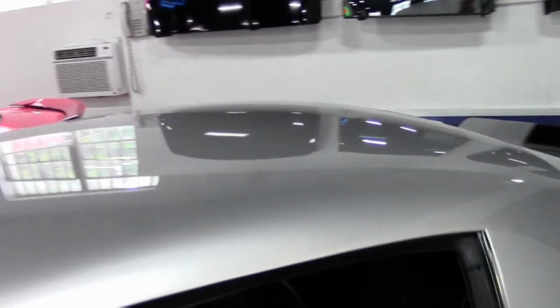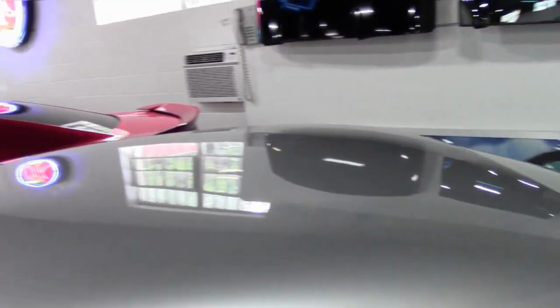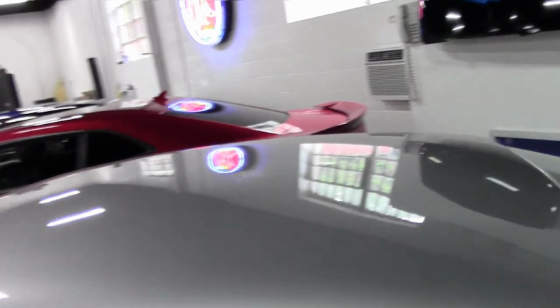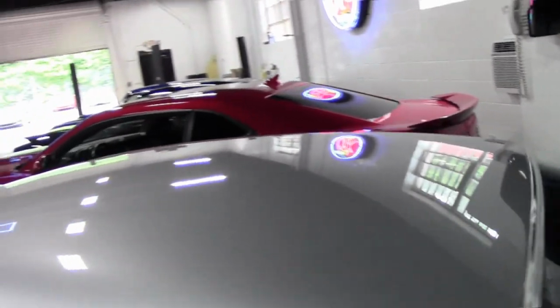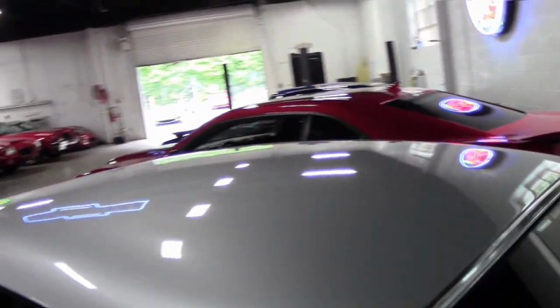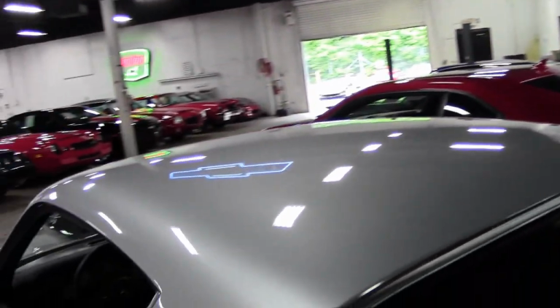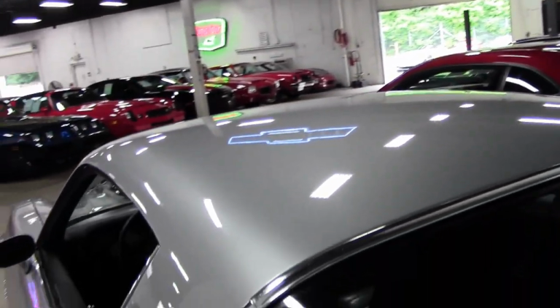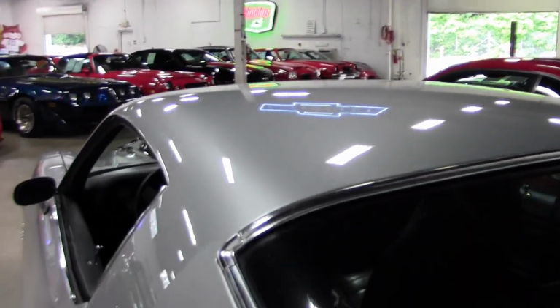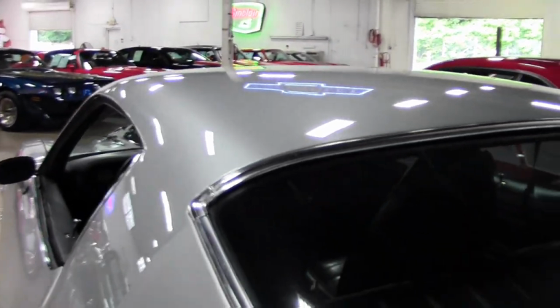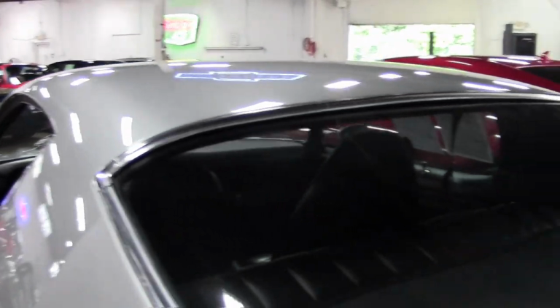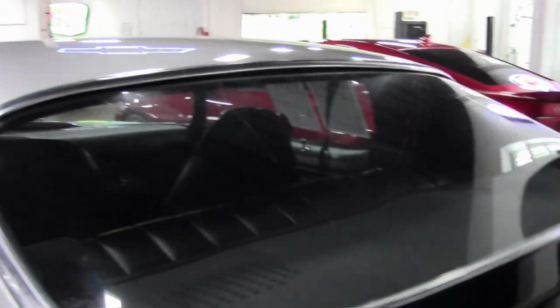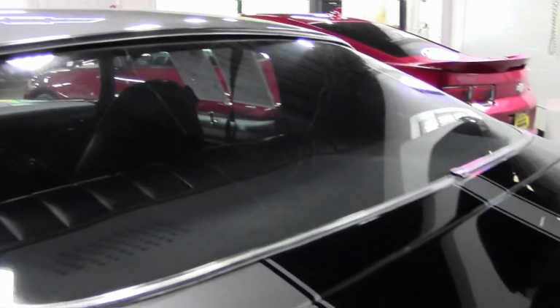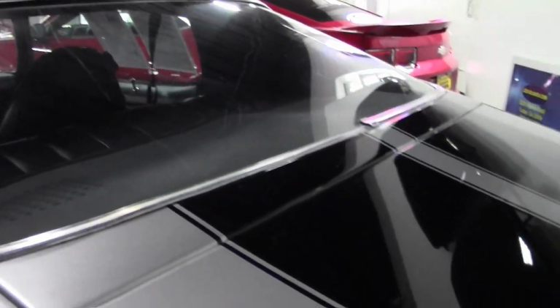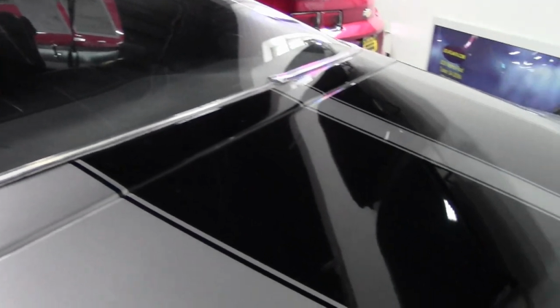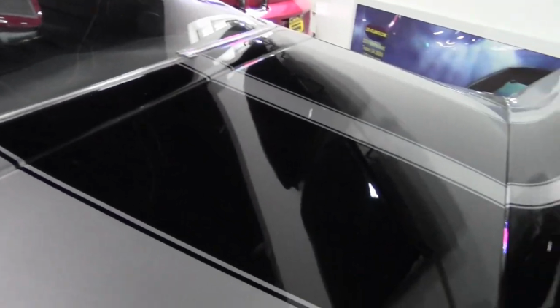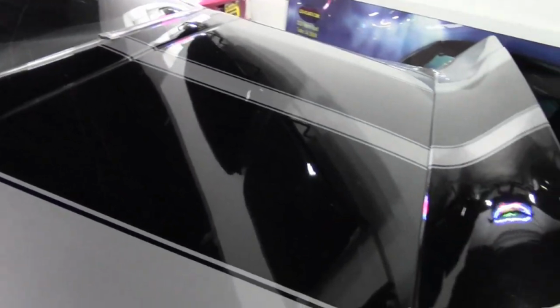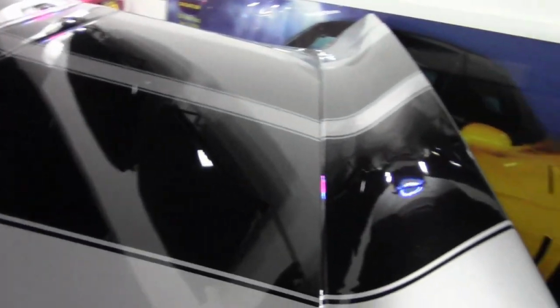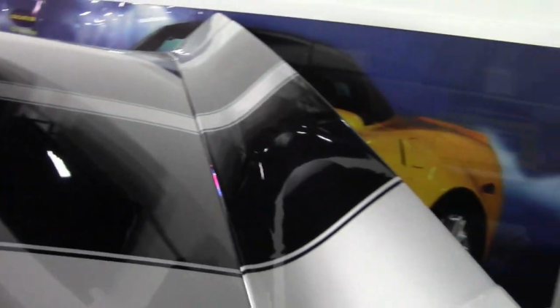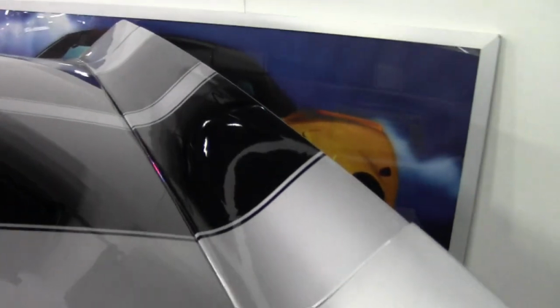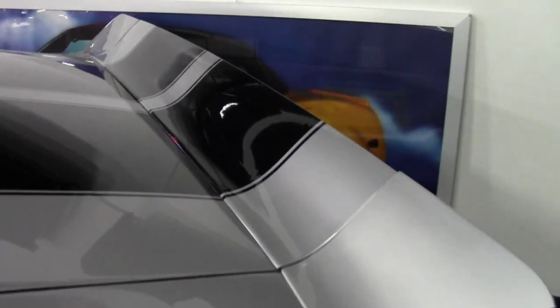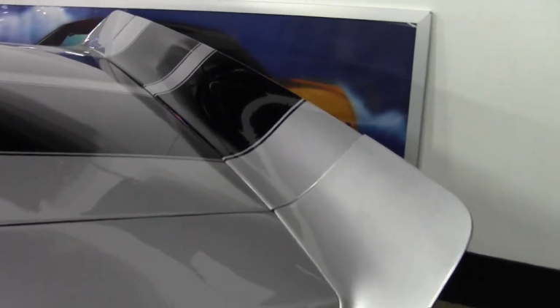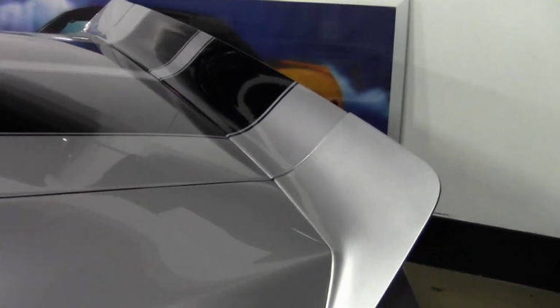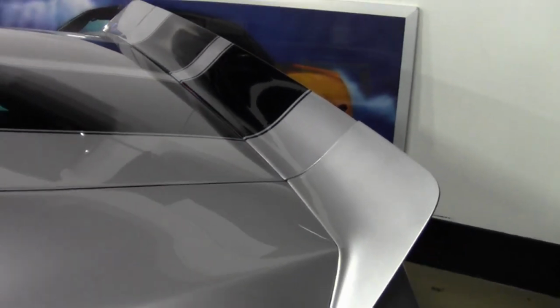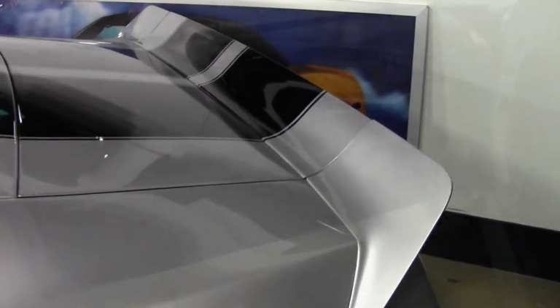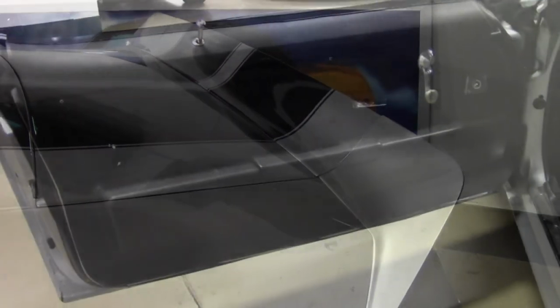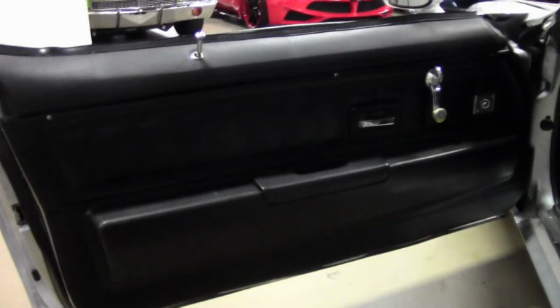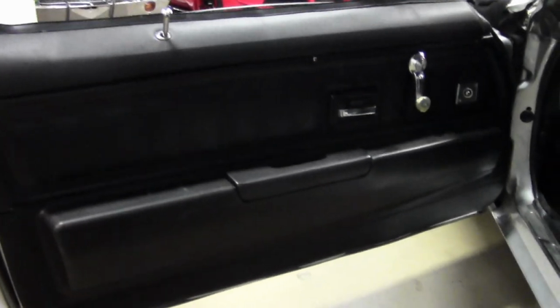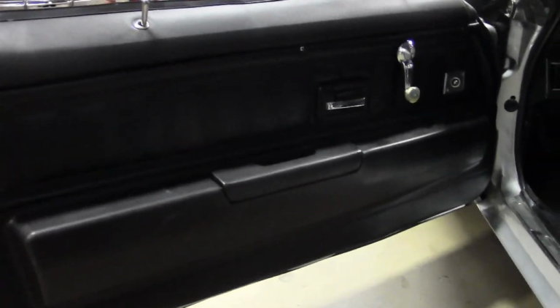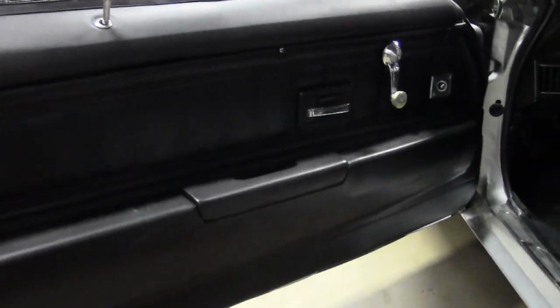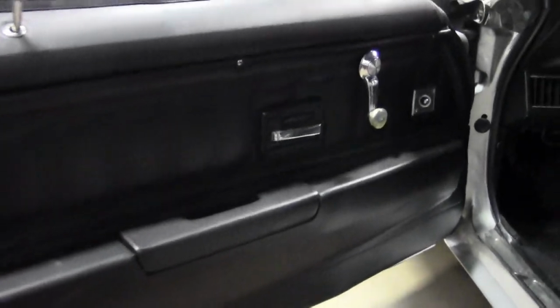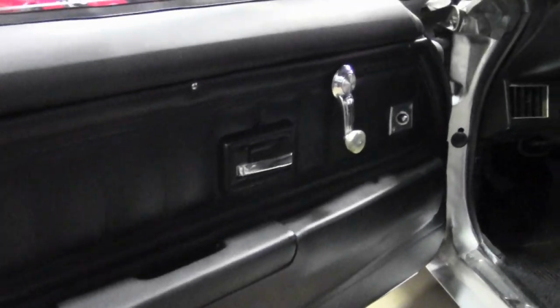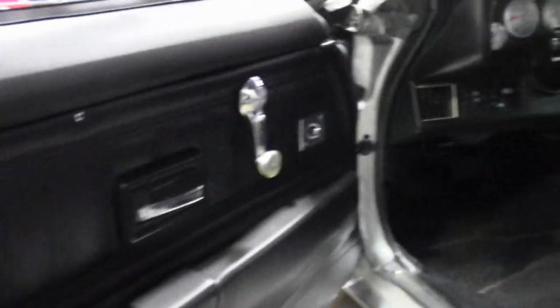Inside, the interior remains mainly stock with the addition of aftermarket gauges and a B&M shifter. Under the hood is that 454 cubic inch big block V8 that runs great and makes really nice power, while still being street friendly.